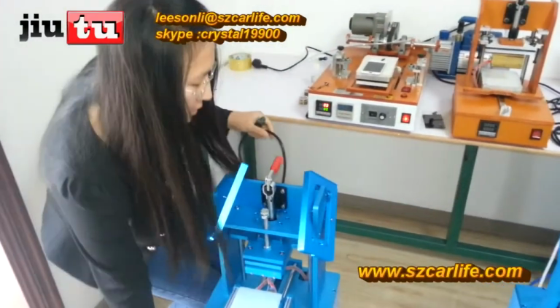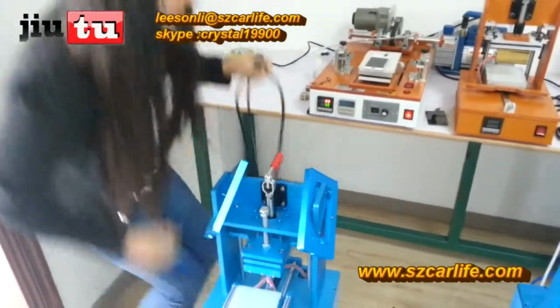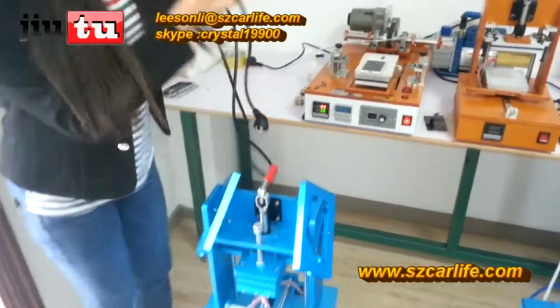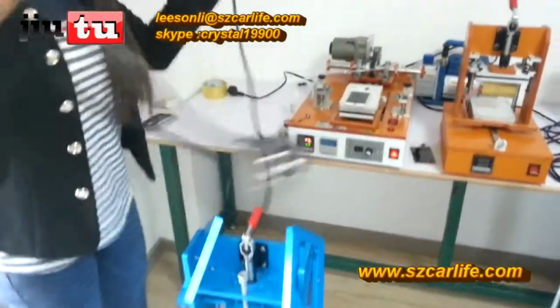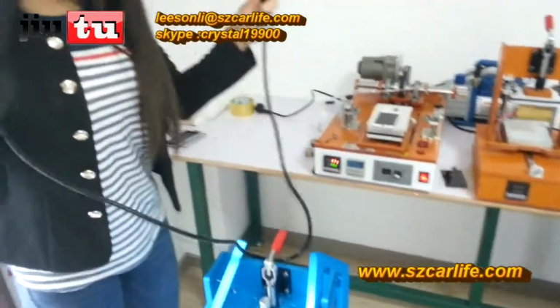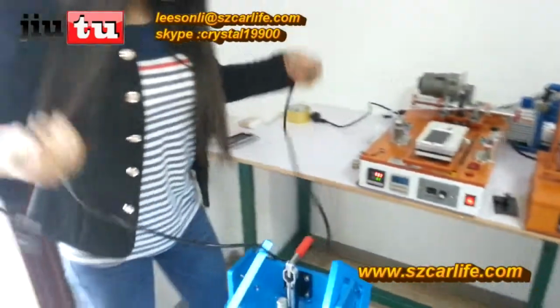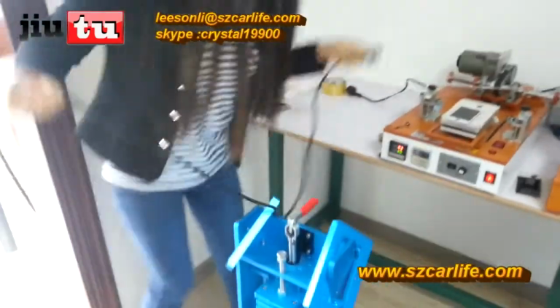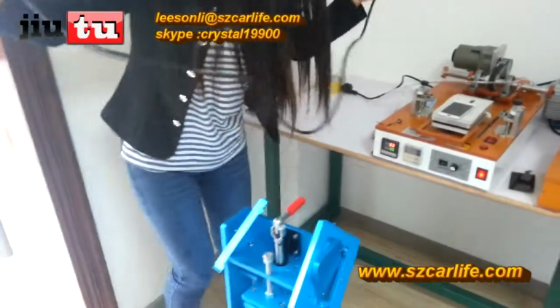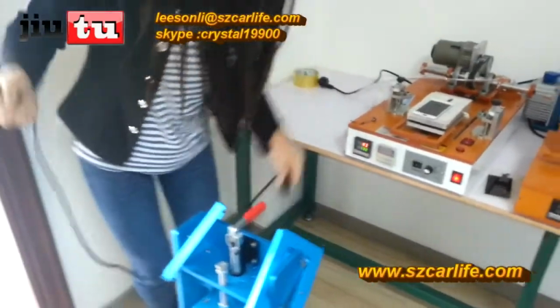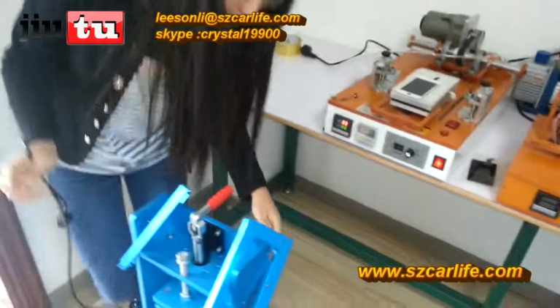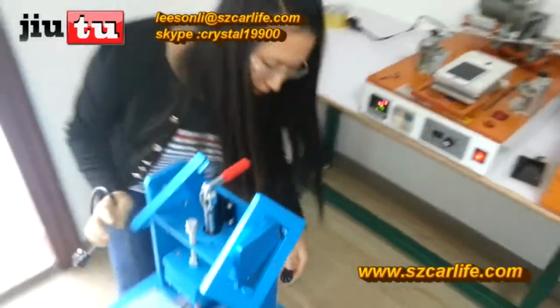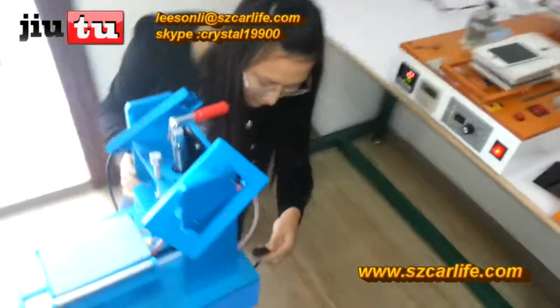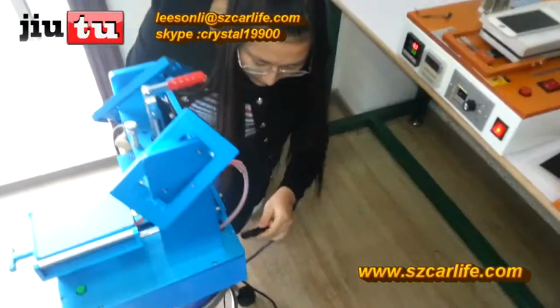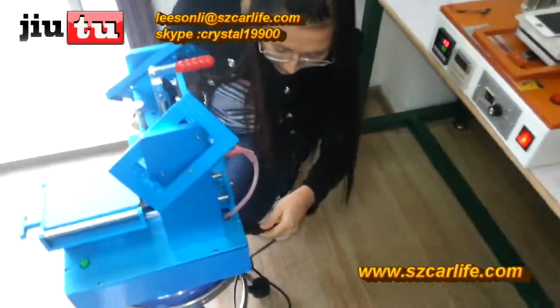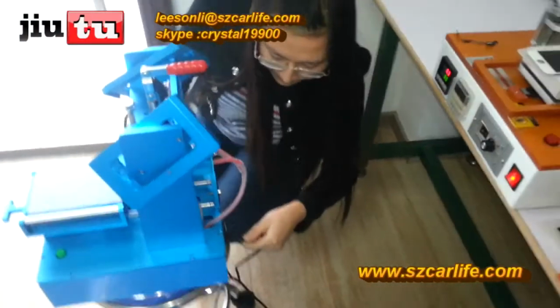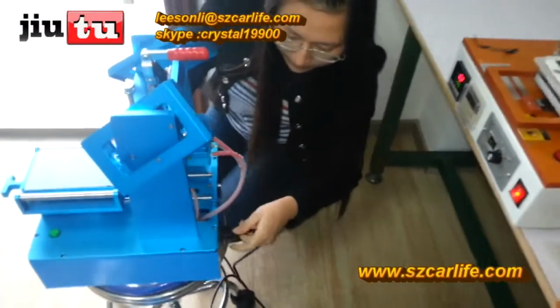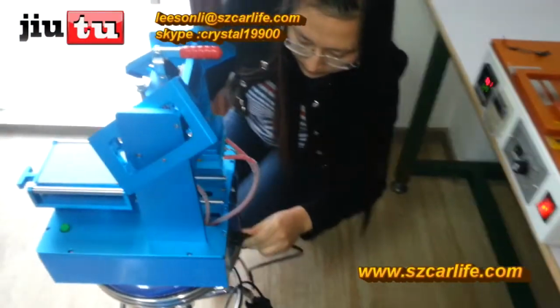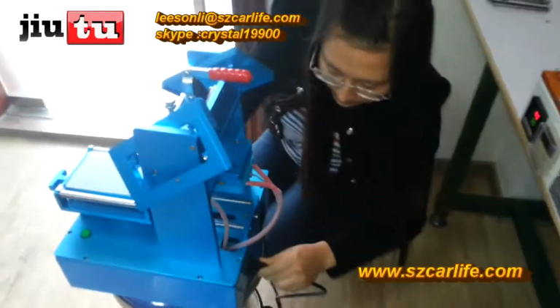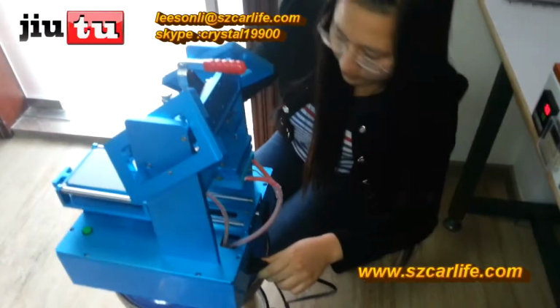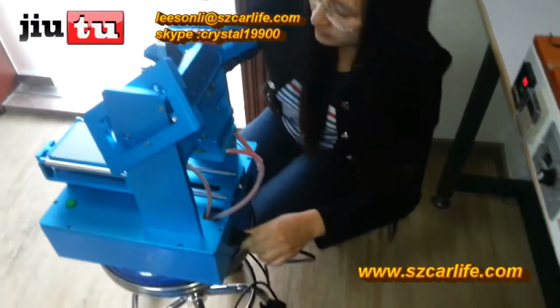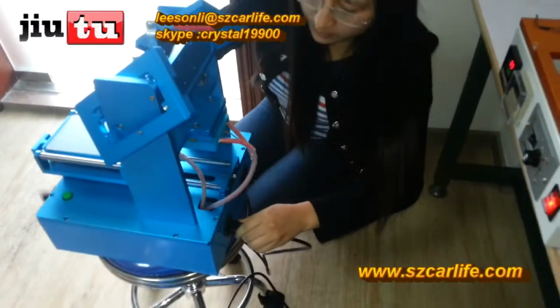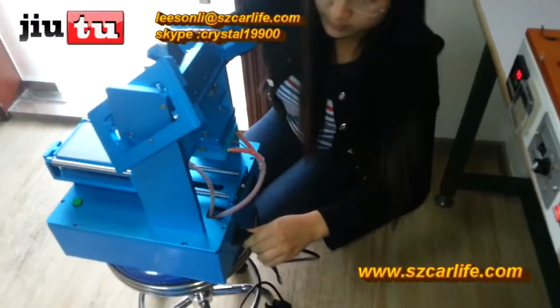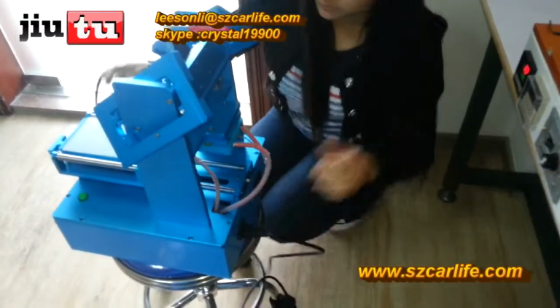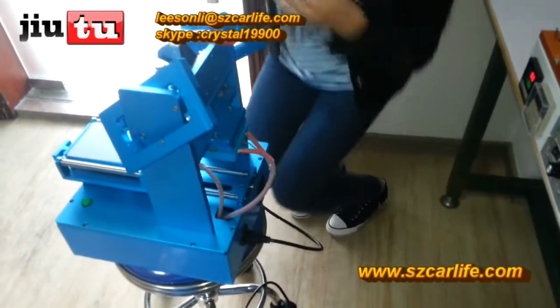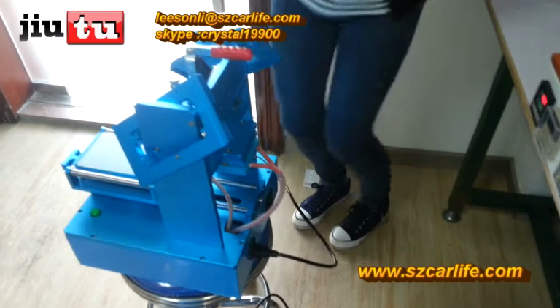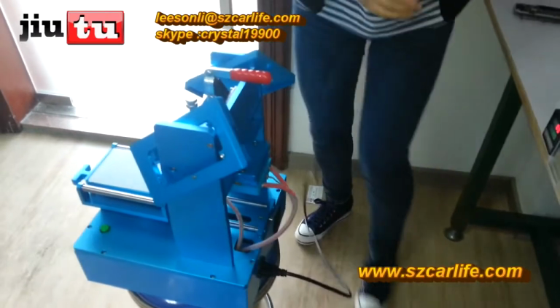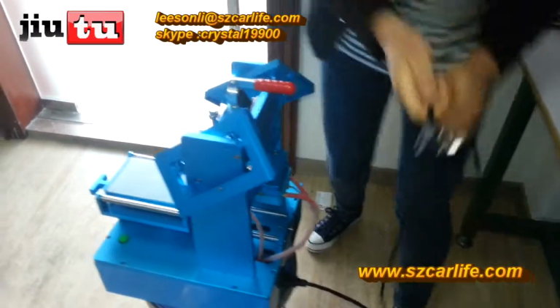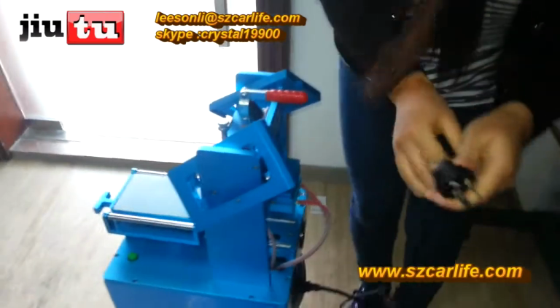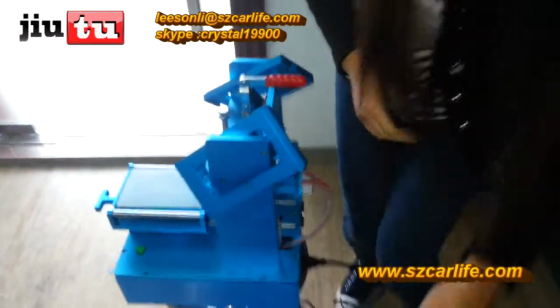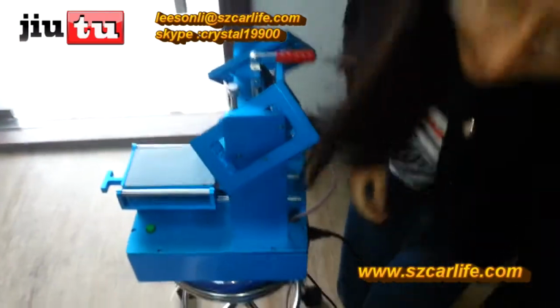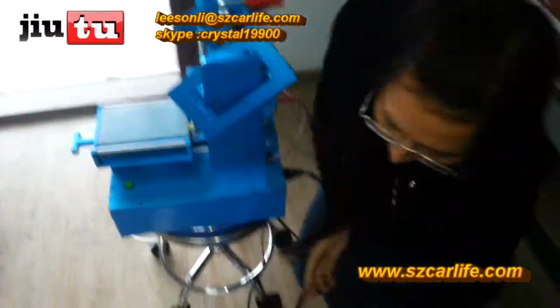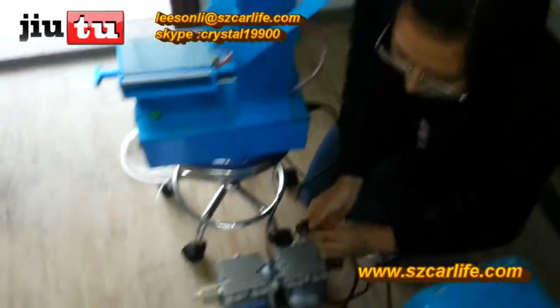First, connect the power line in this way, and connect with the electricity.